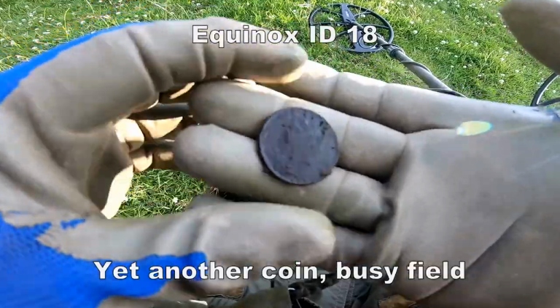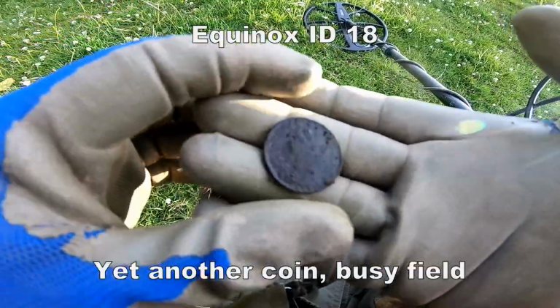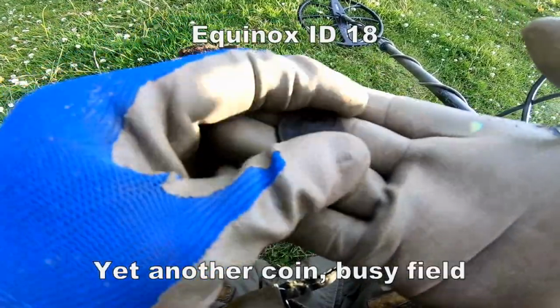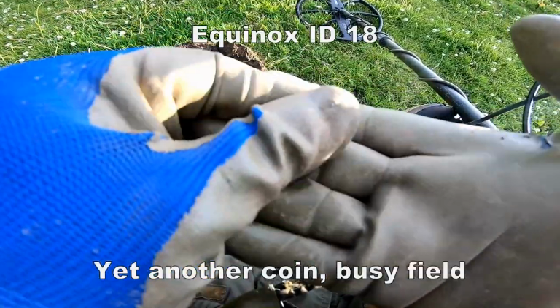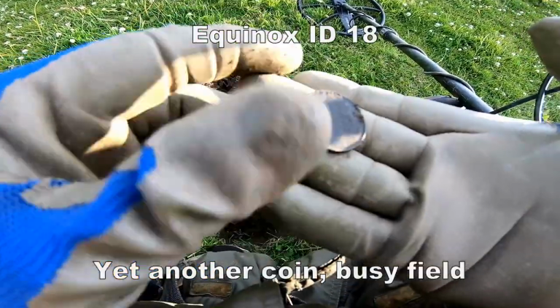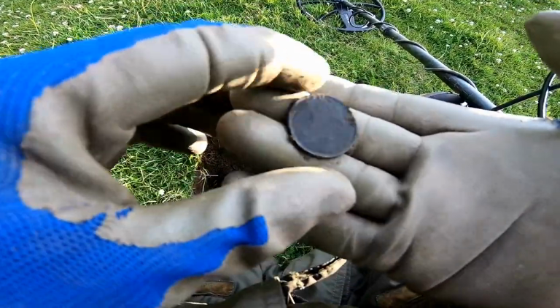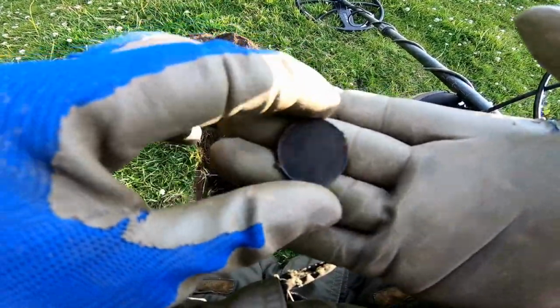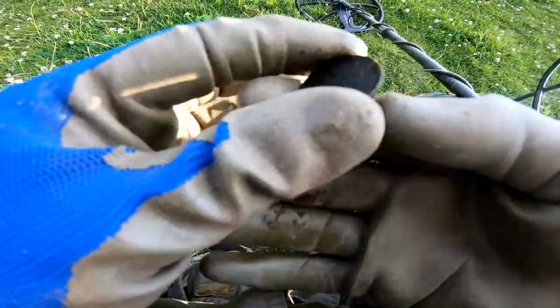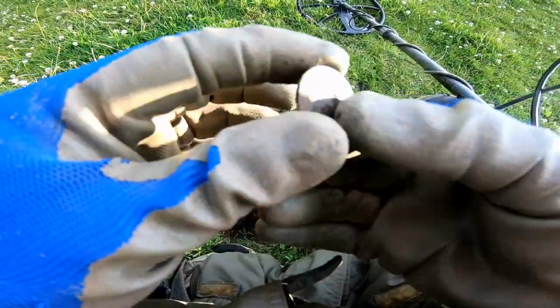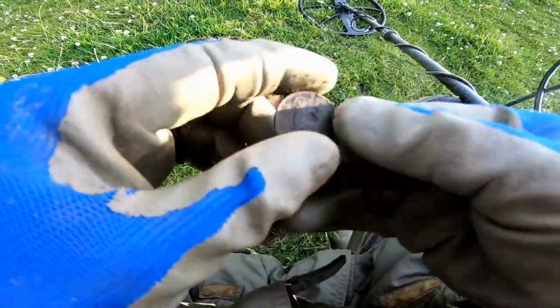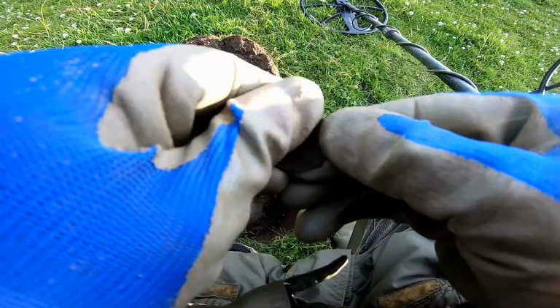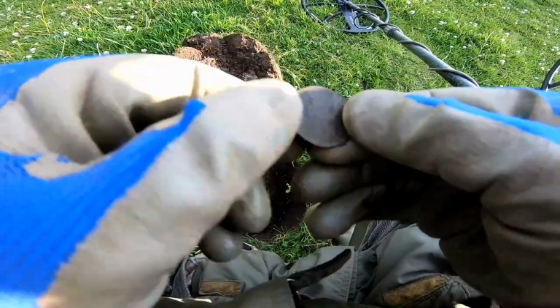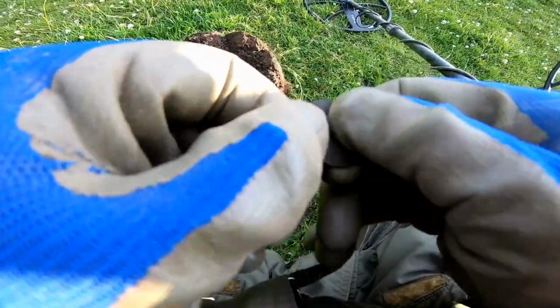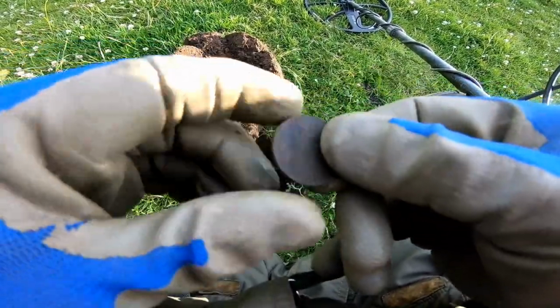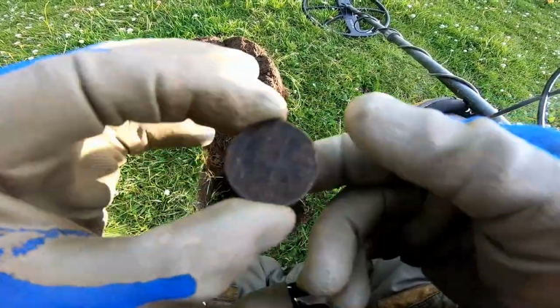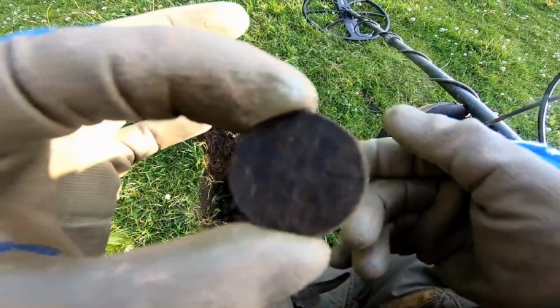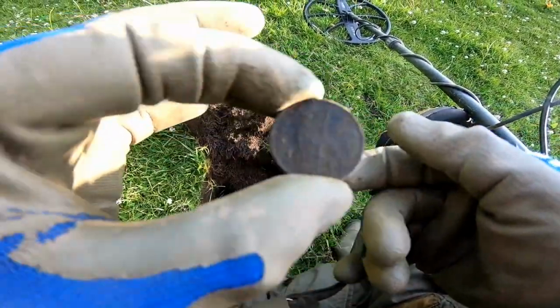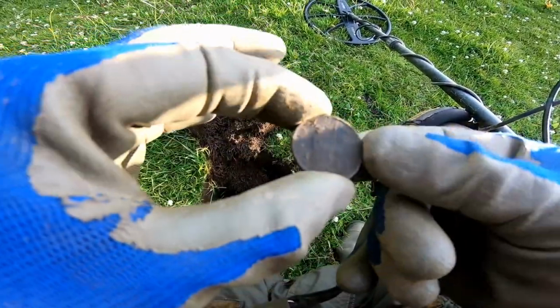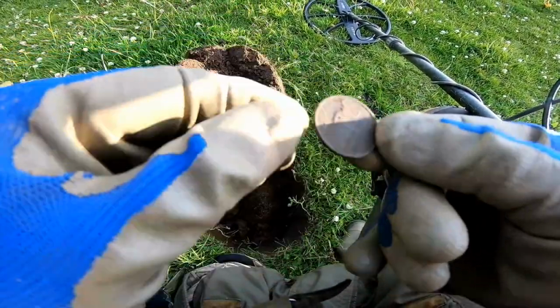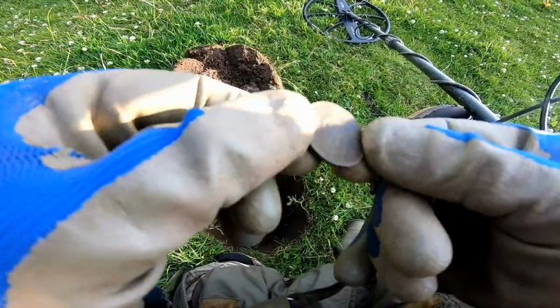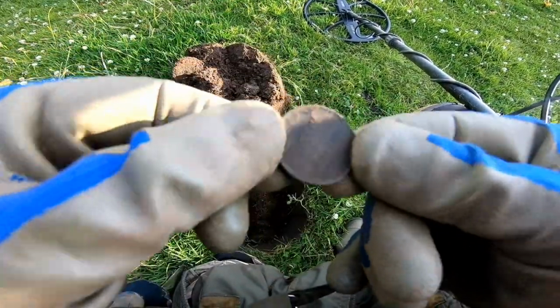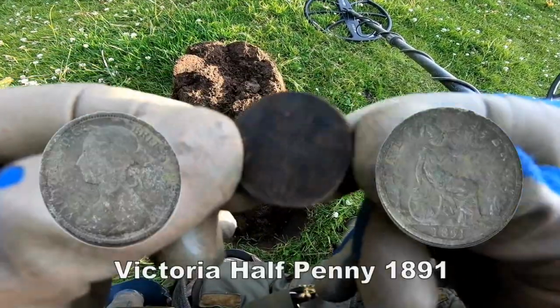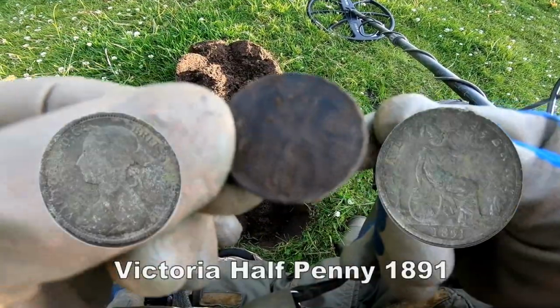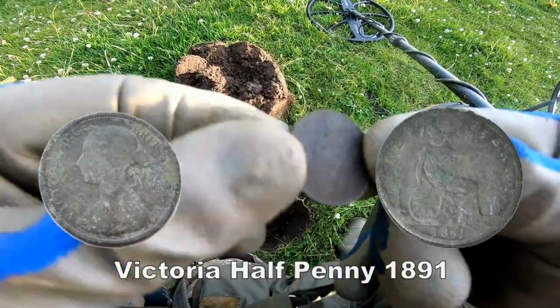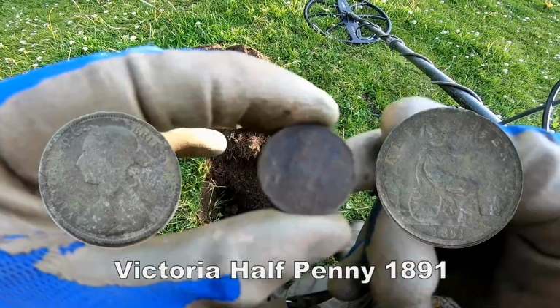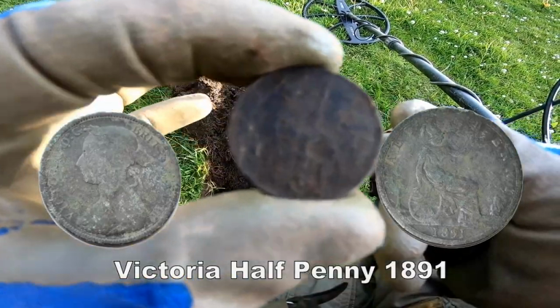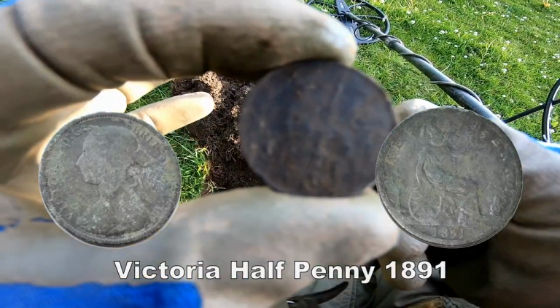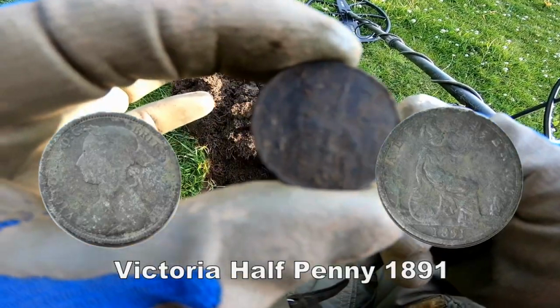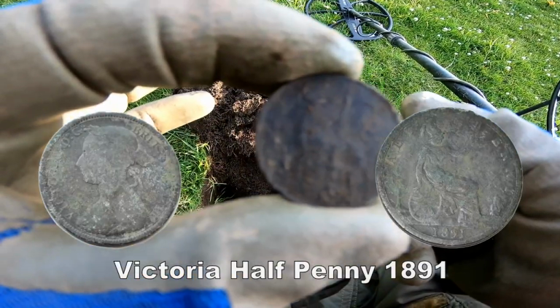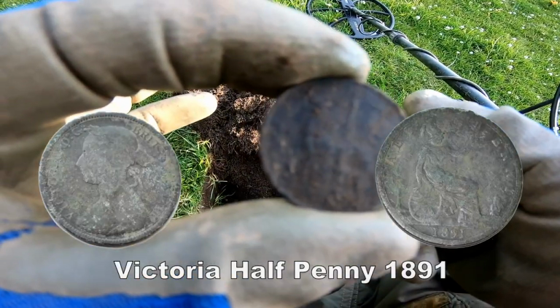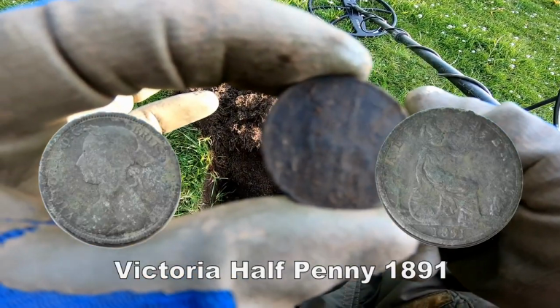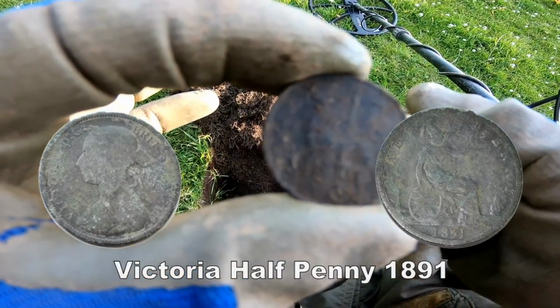Victorian half penny. Victorian half penny — nice one. Nice condition as well. Makes a change. Nice Victorian half penny.